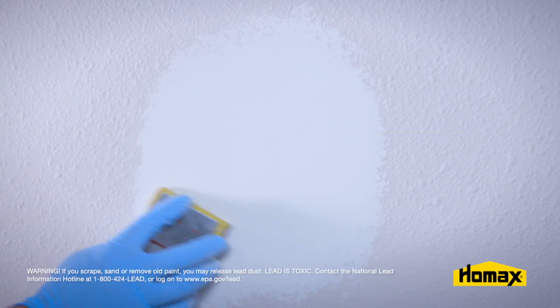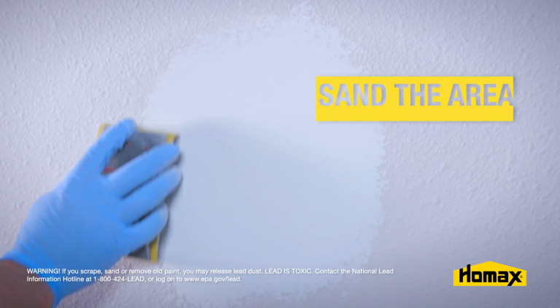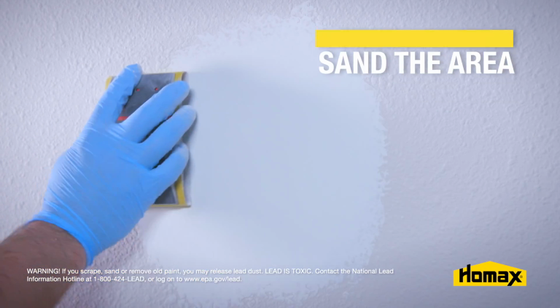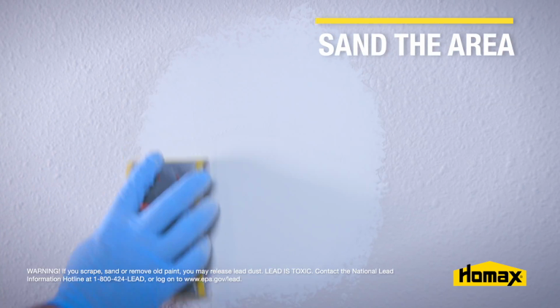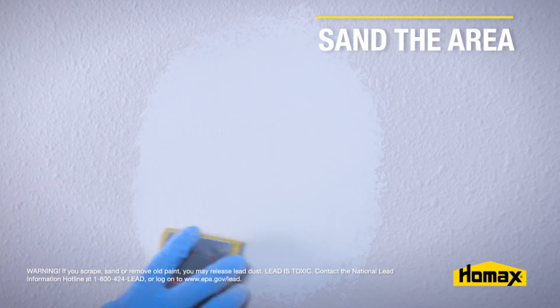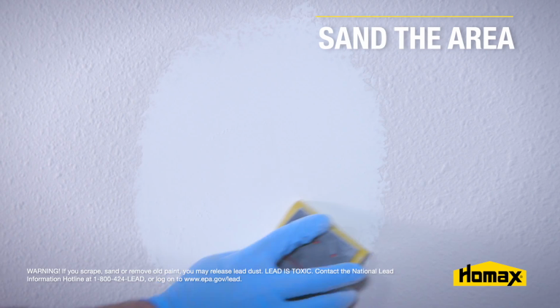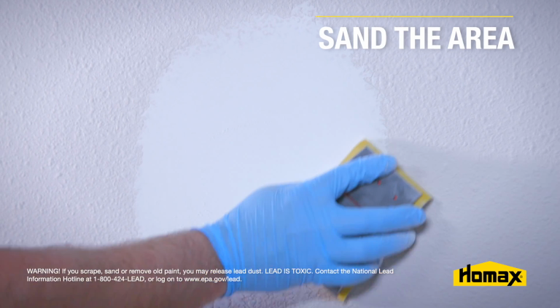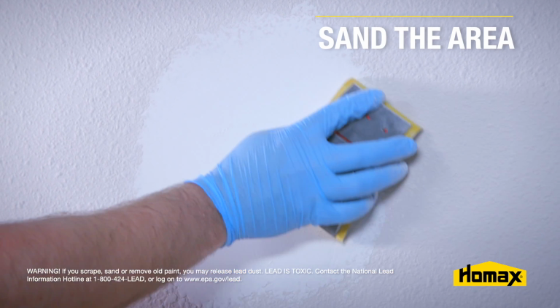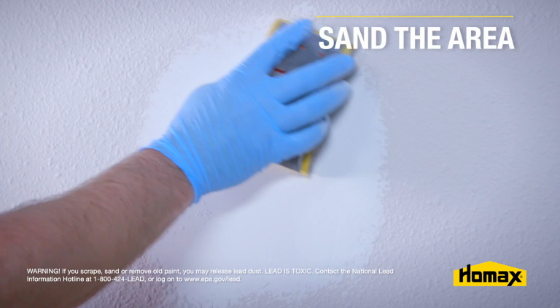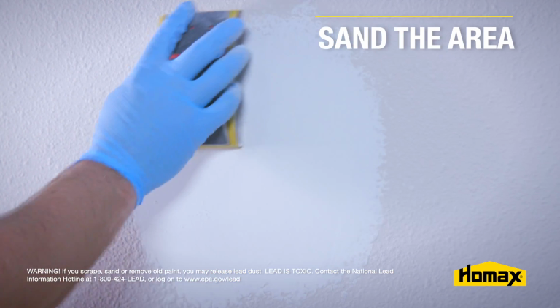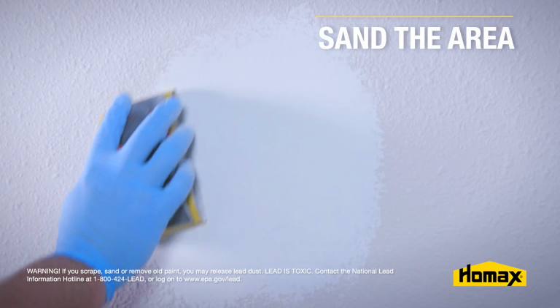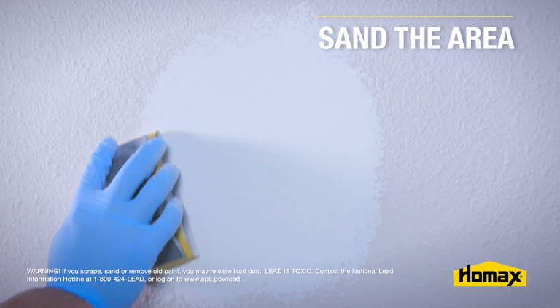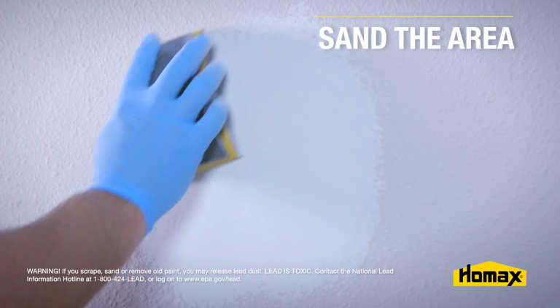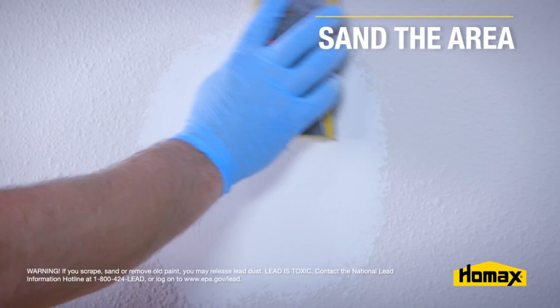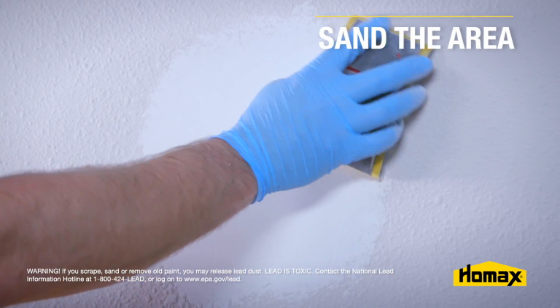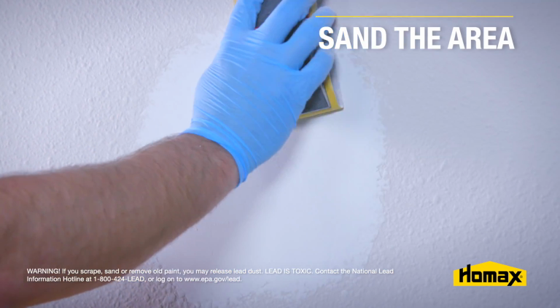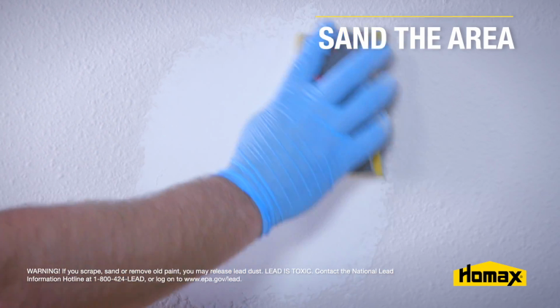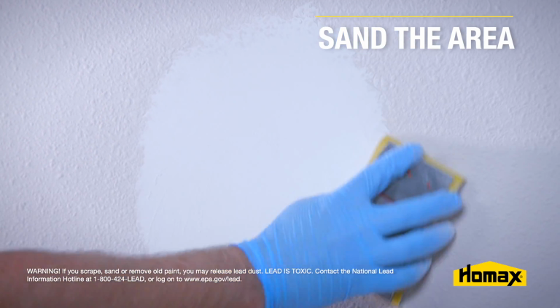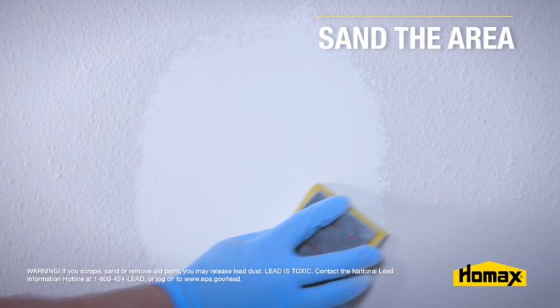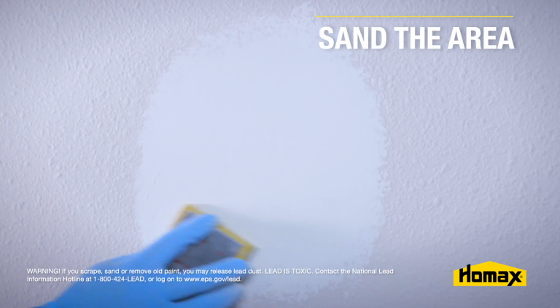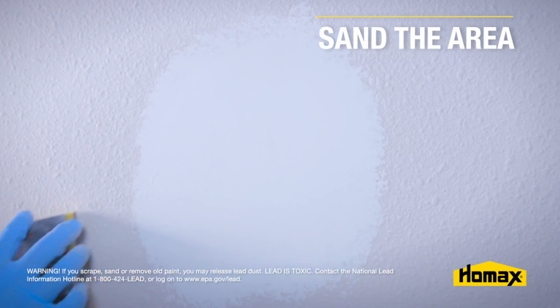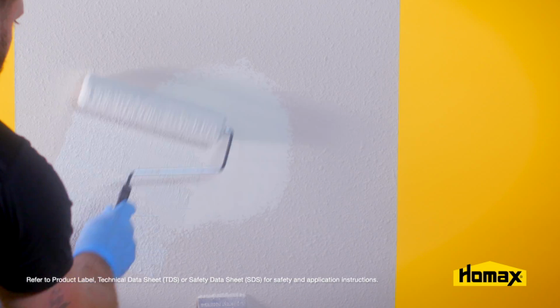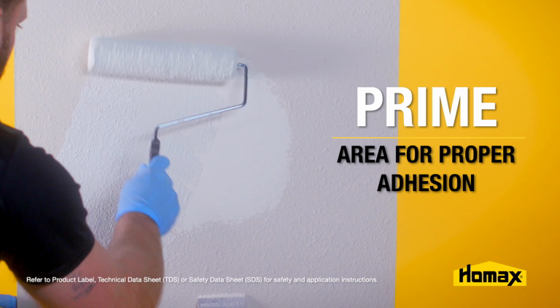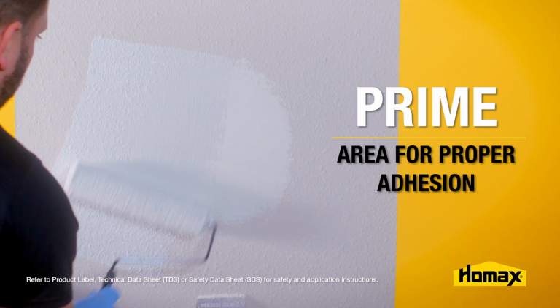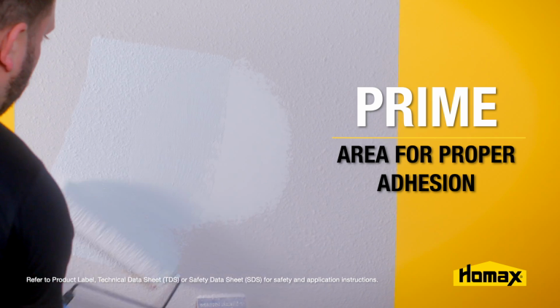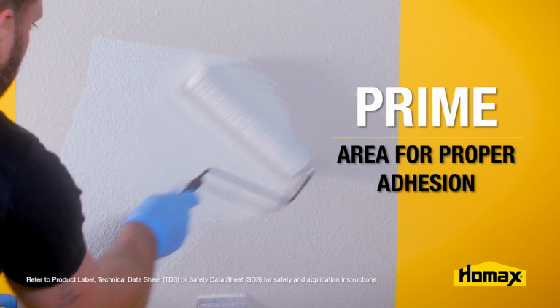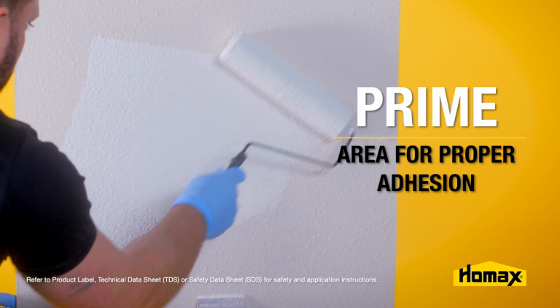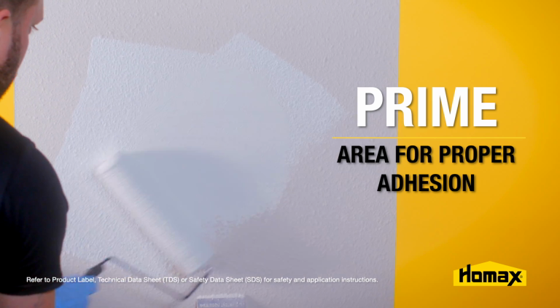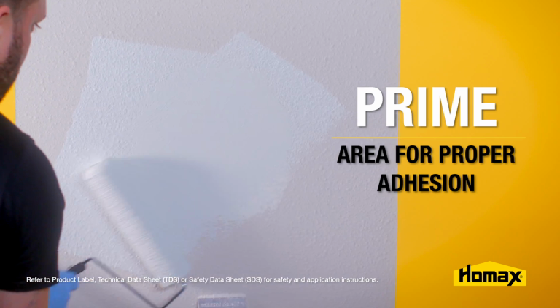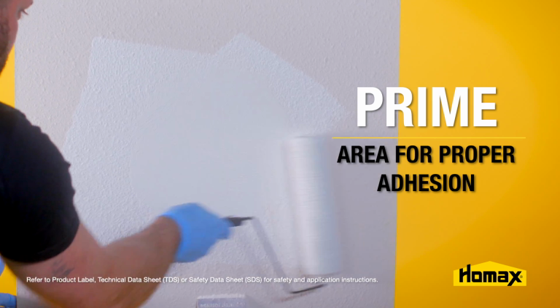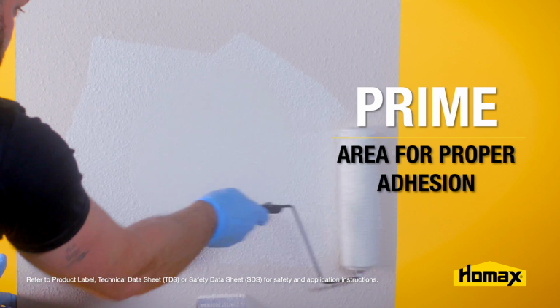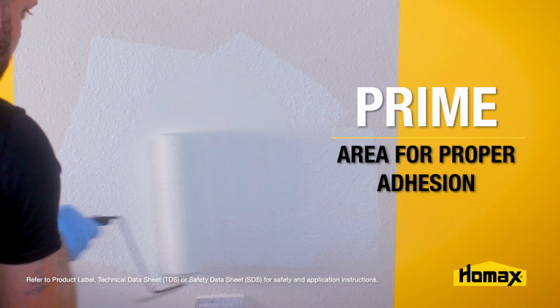Once that spackle is dry, you can sand the area and feather it into the rest of the wall. Next, you want to prime the area and prepare it to texture.